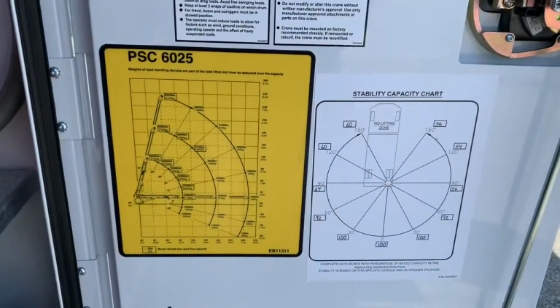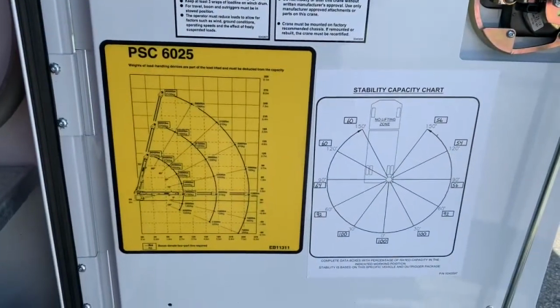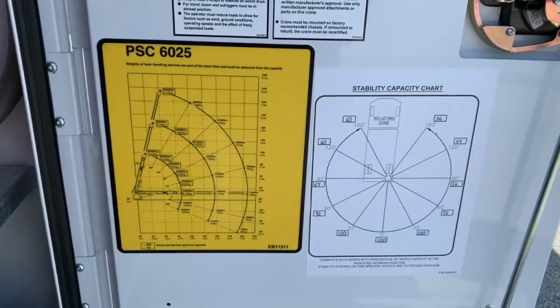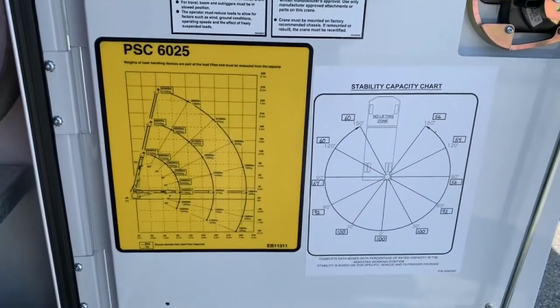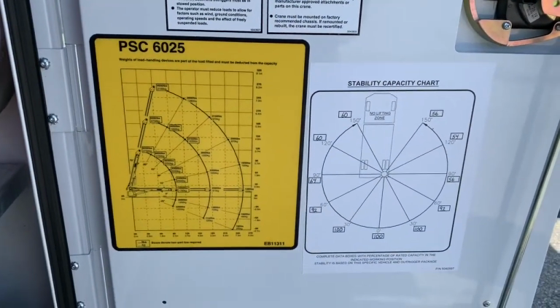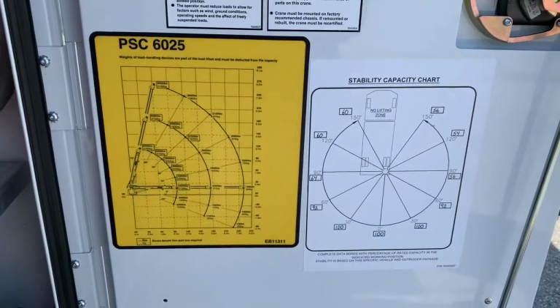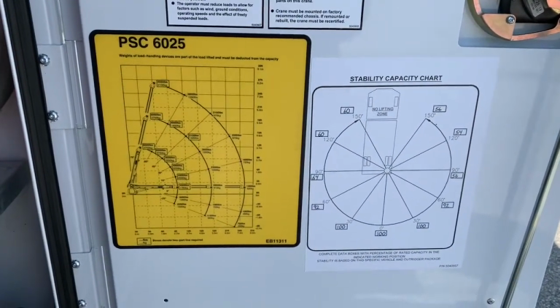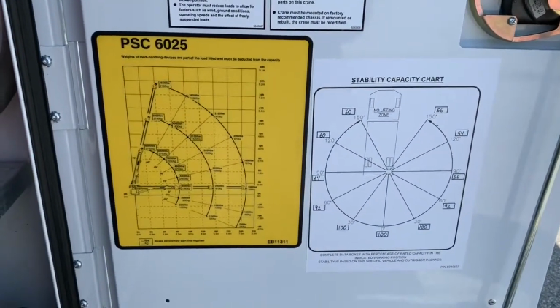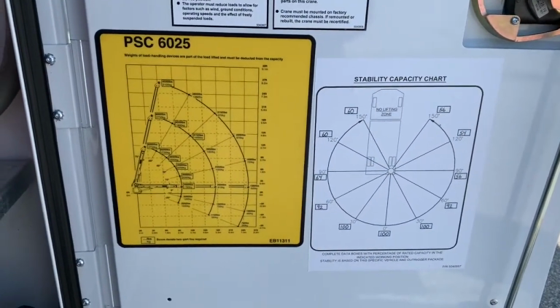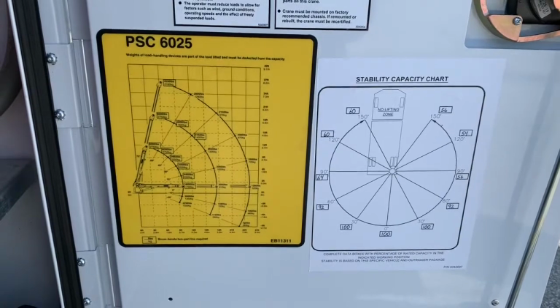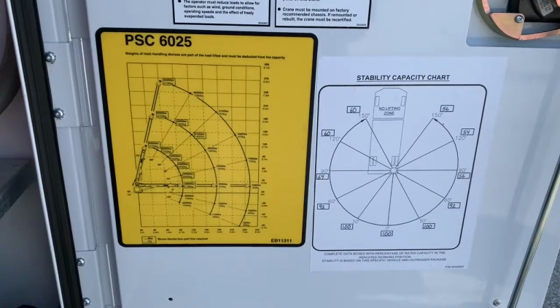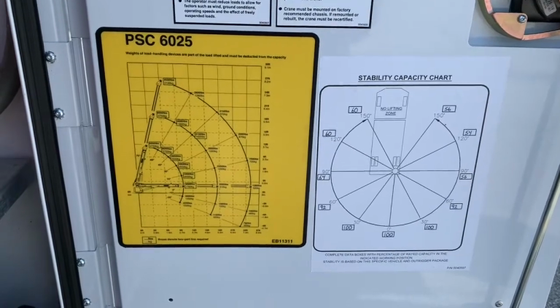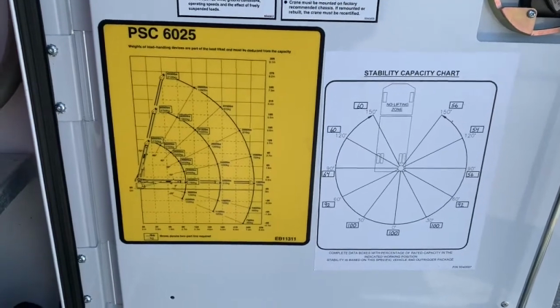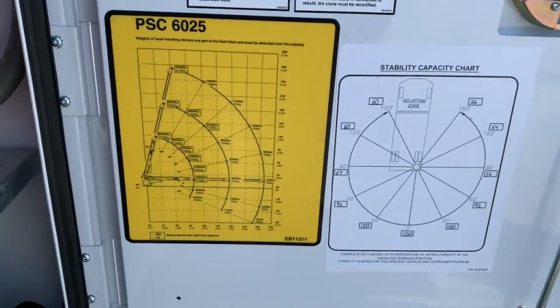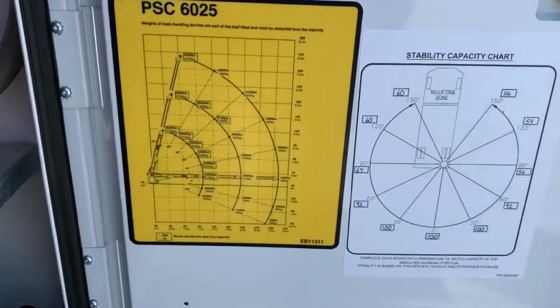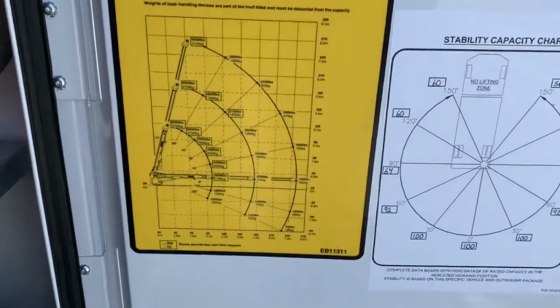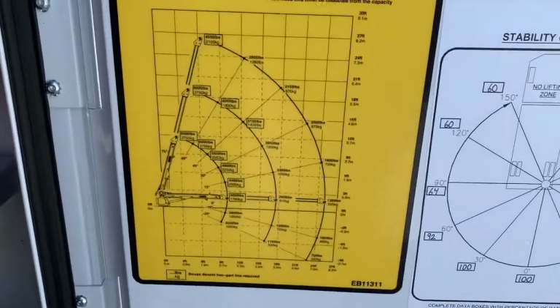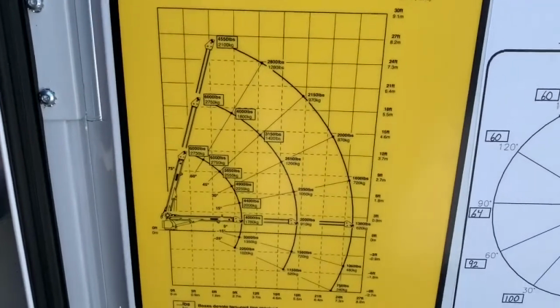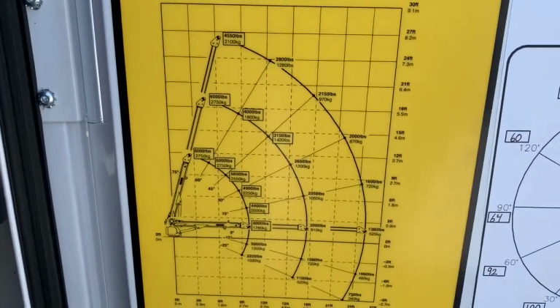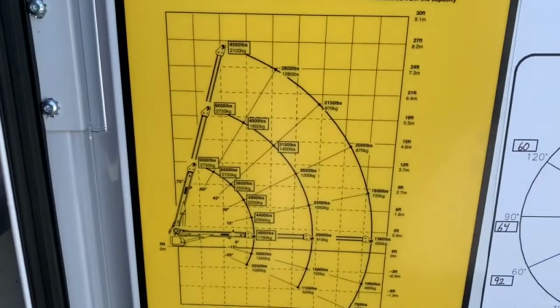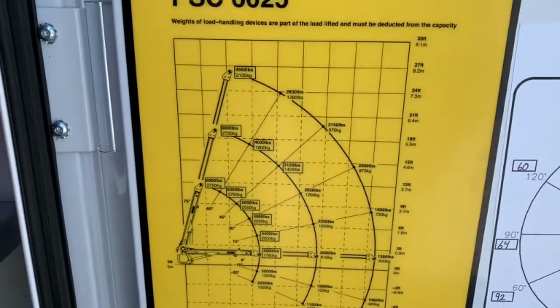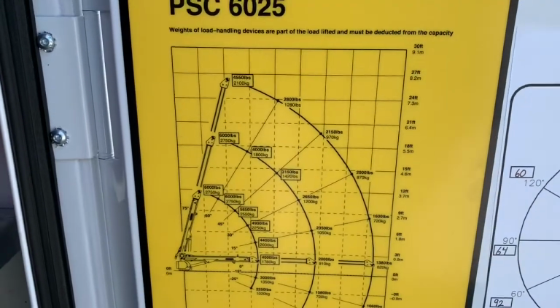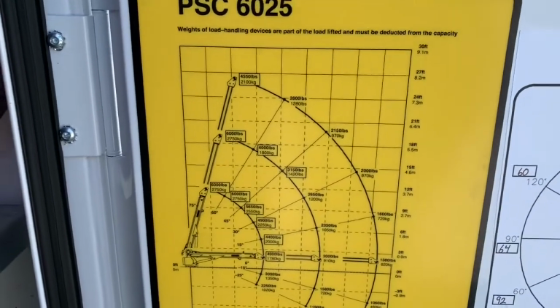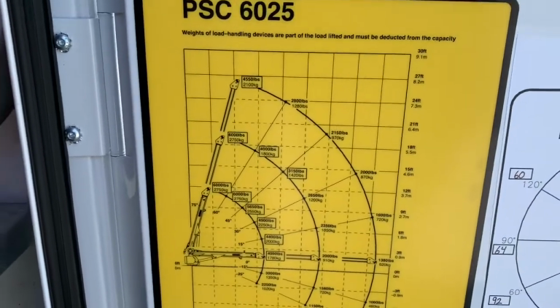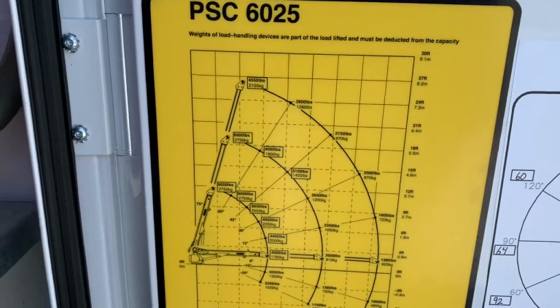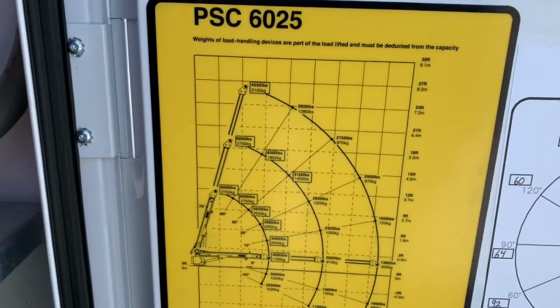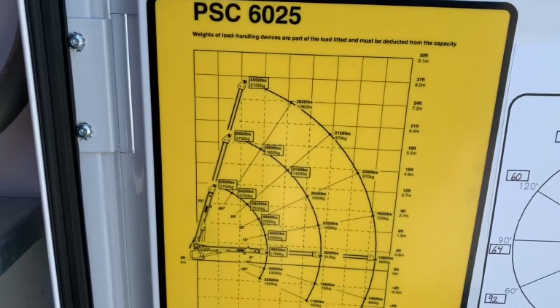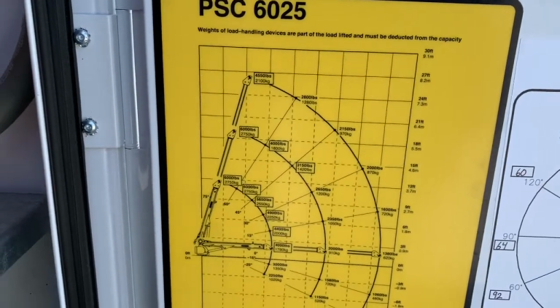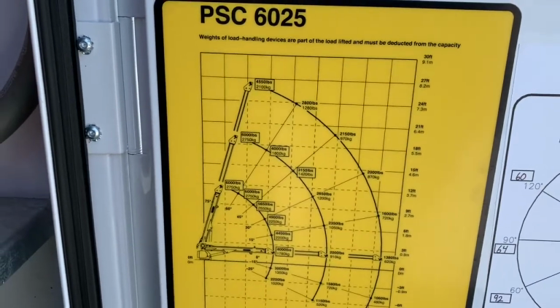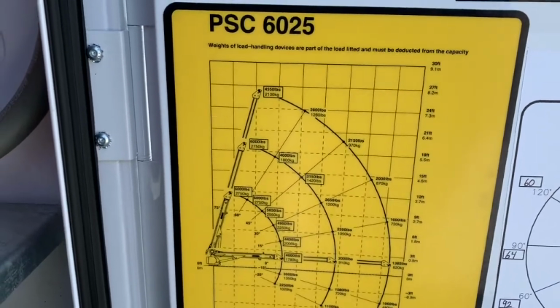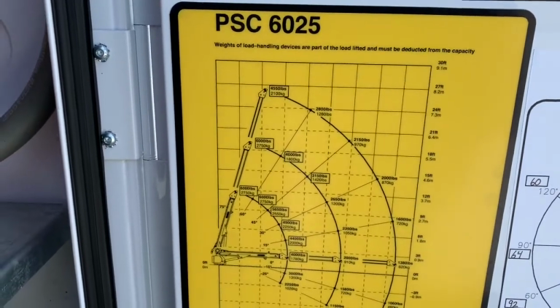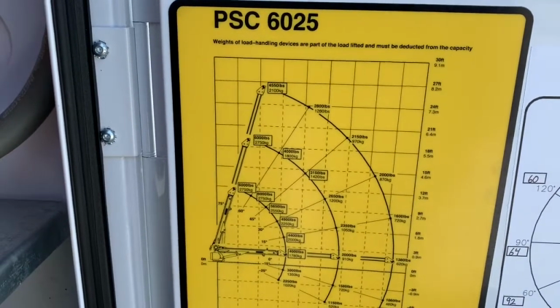Specific stability capacity here for the PSC 6025. It should handle most operations of what you normally use on this 550 crane truck.